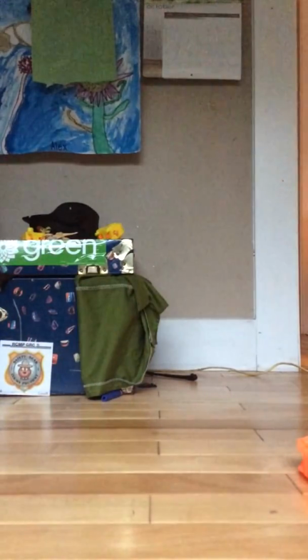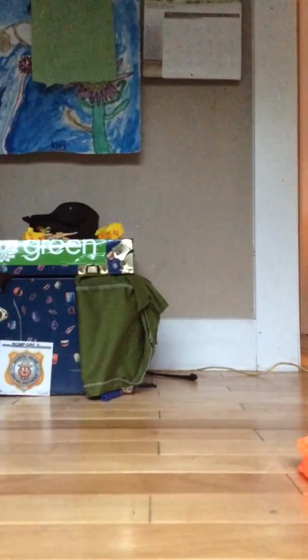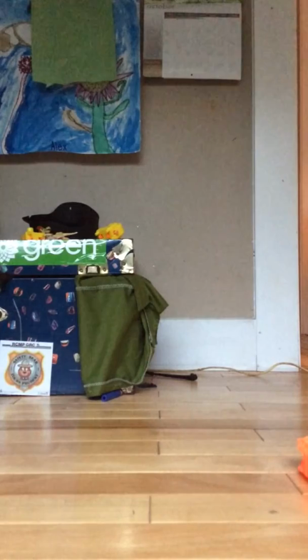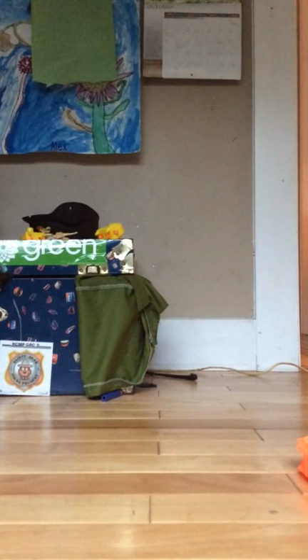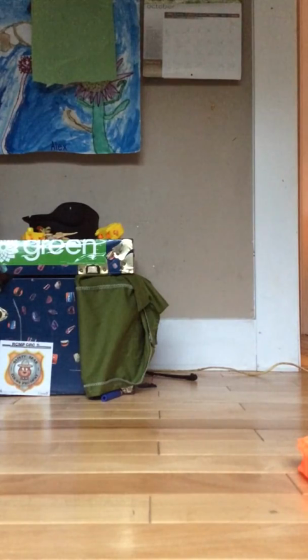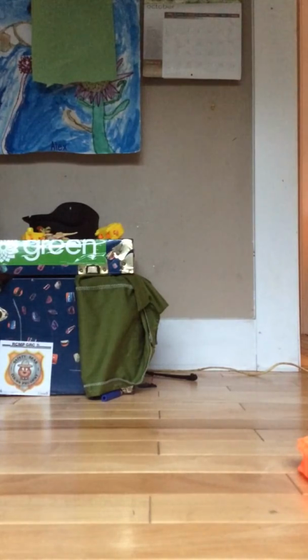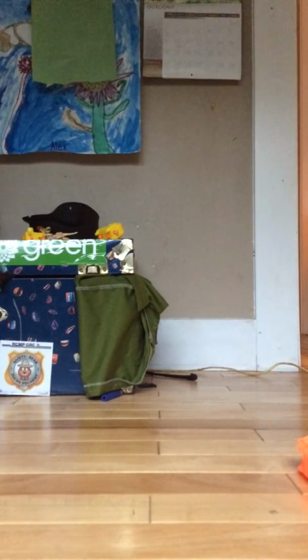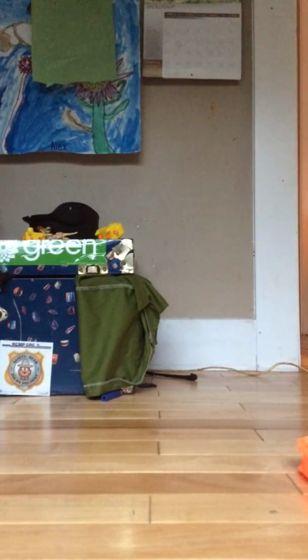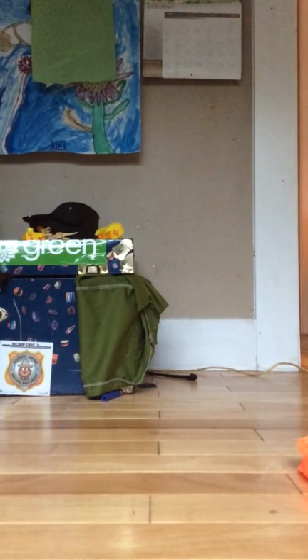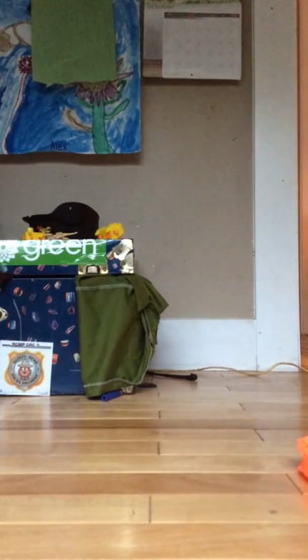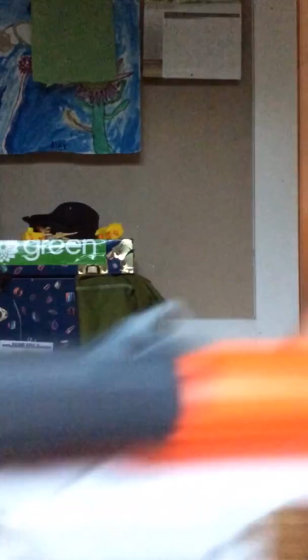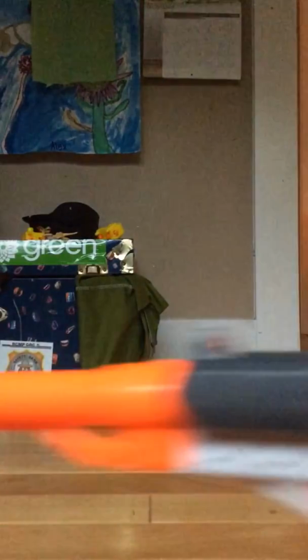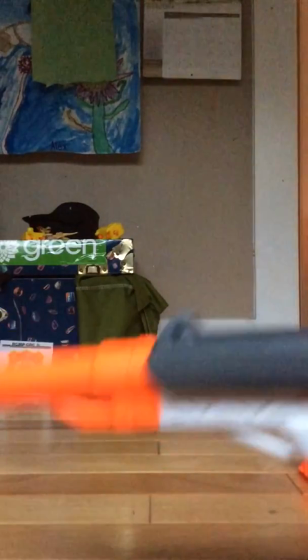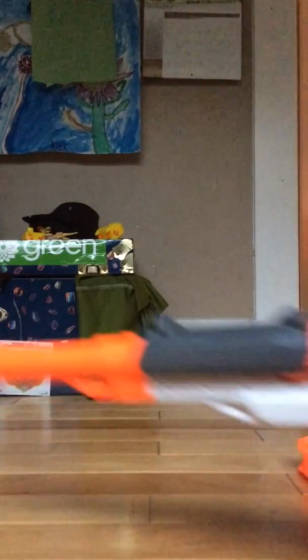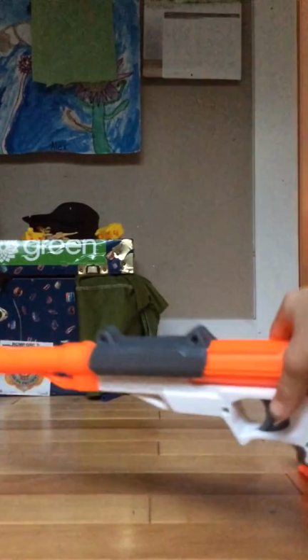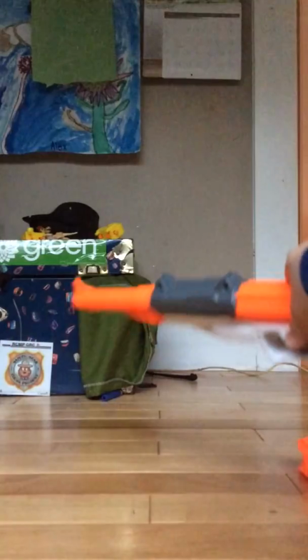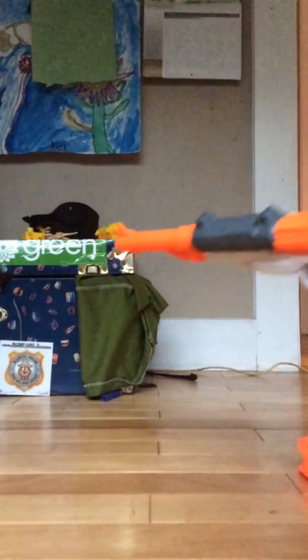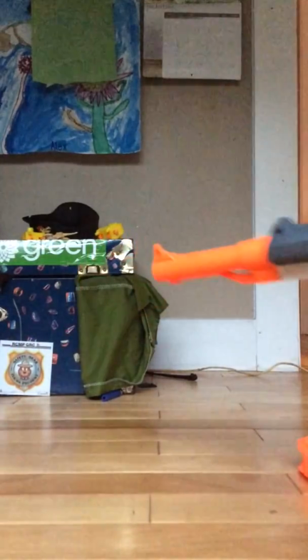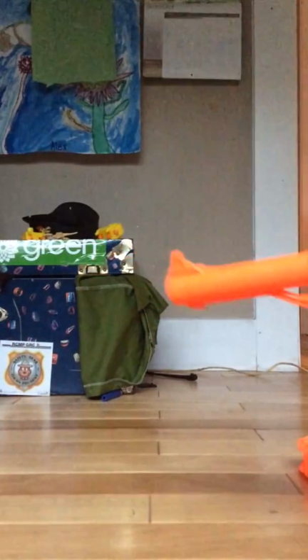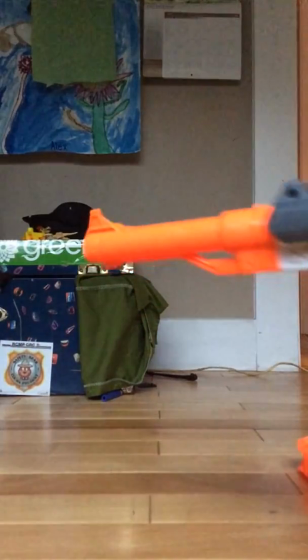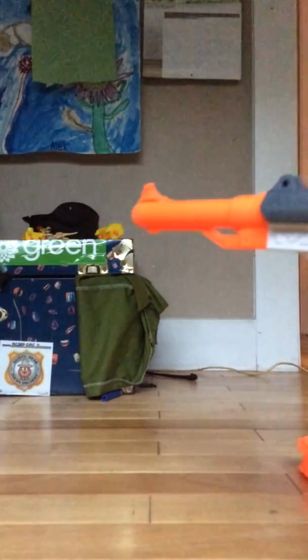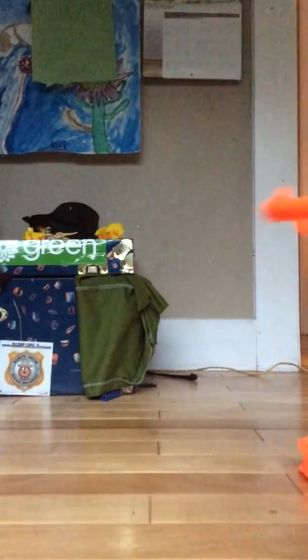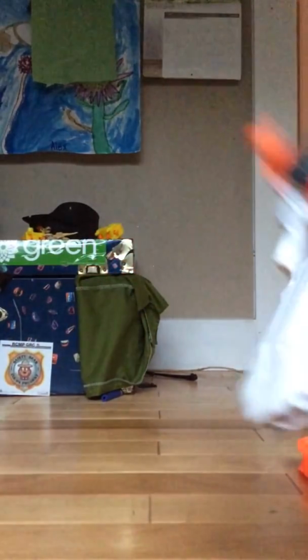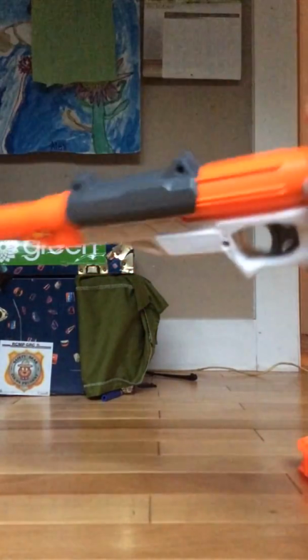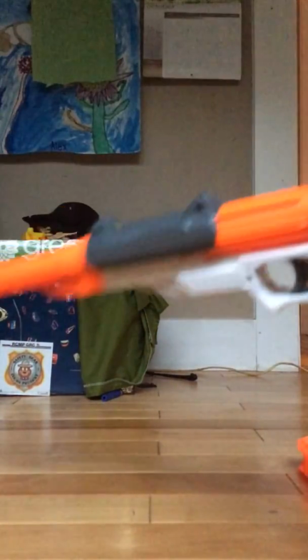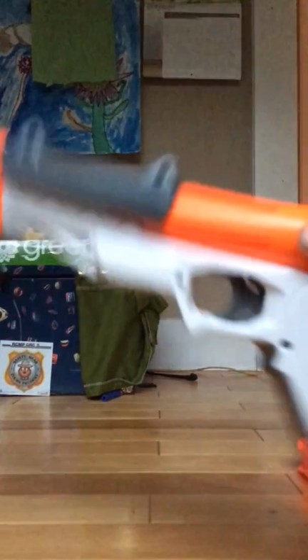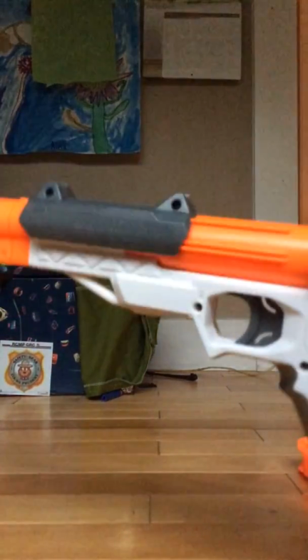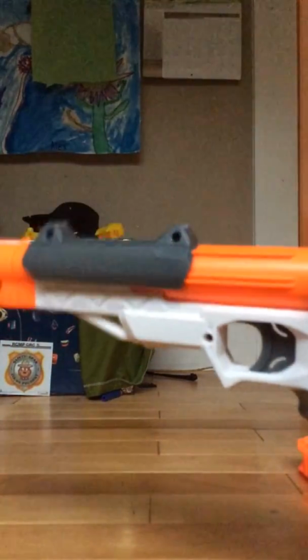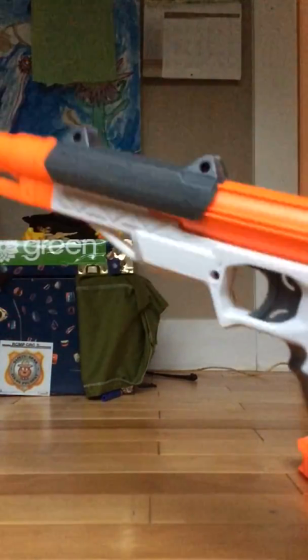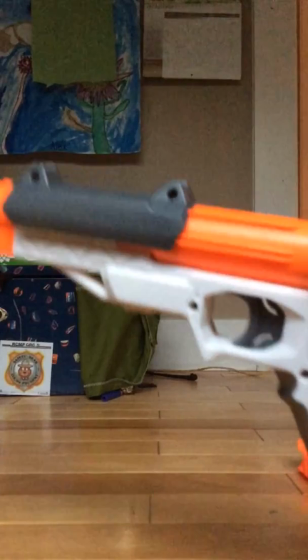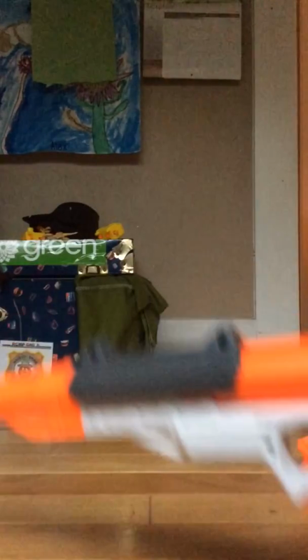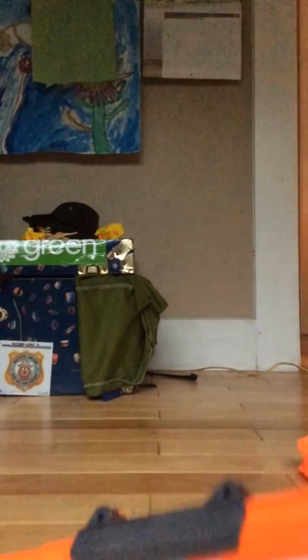Then I got this long thing. Surprisingly, it makes it shoot longer.